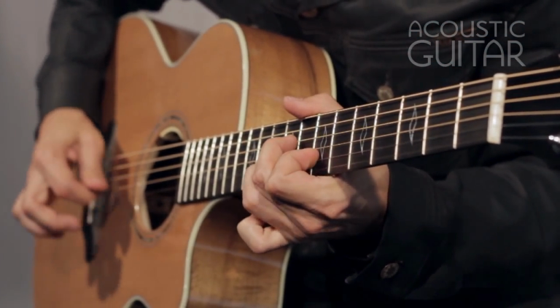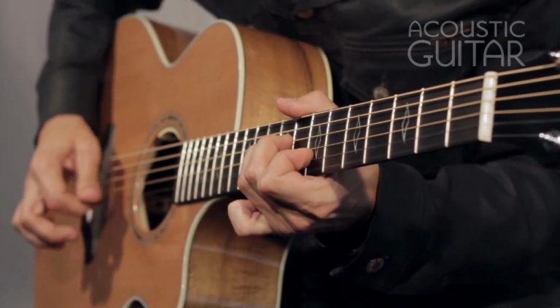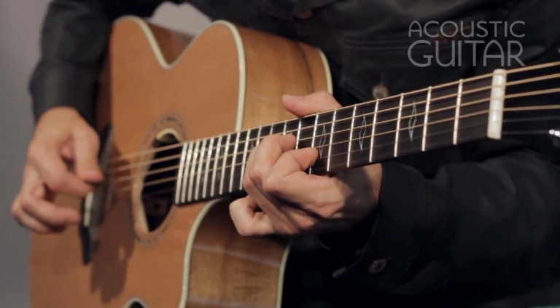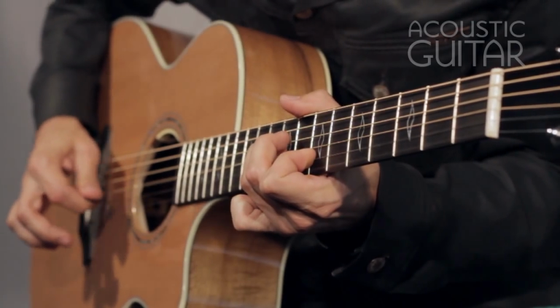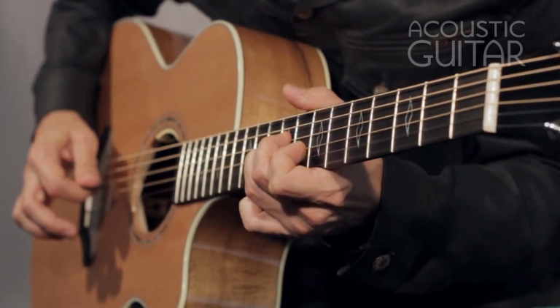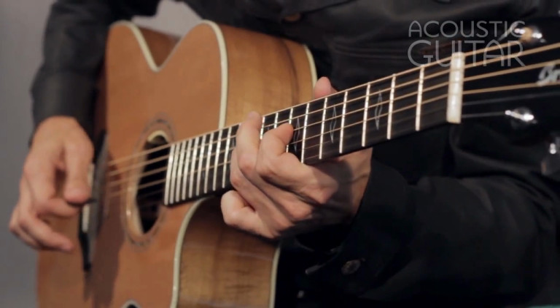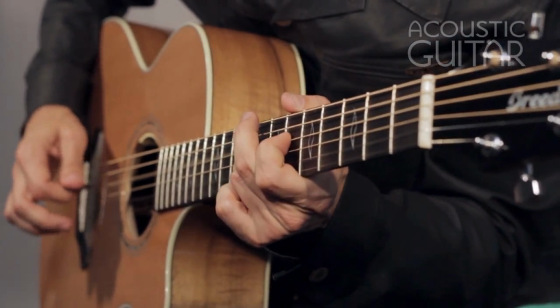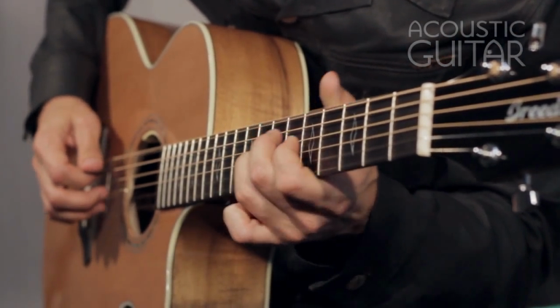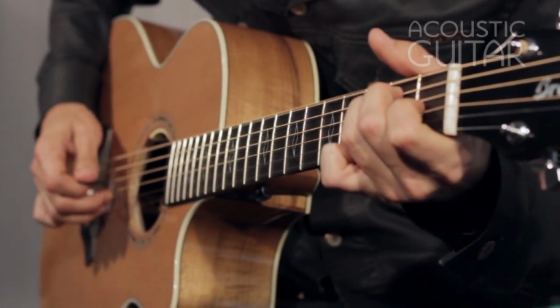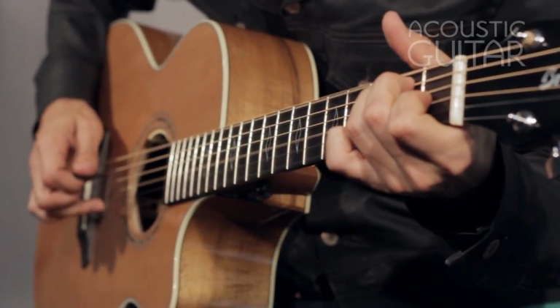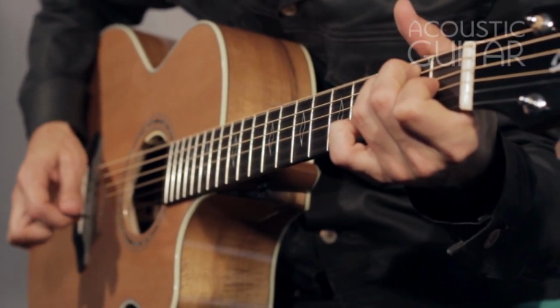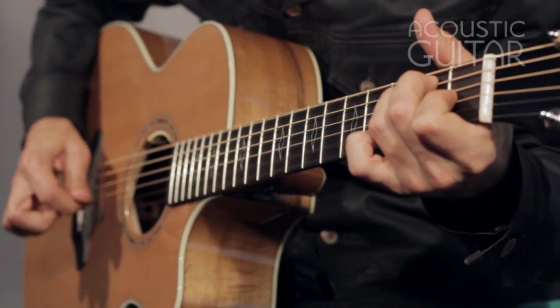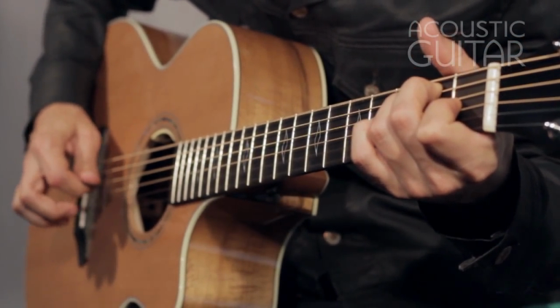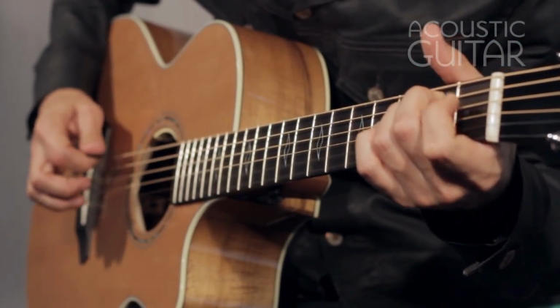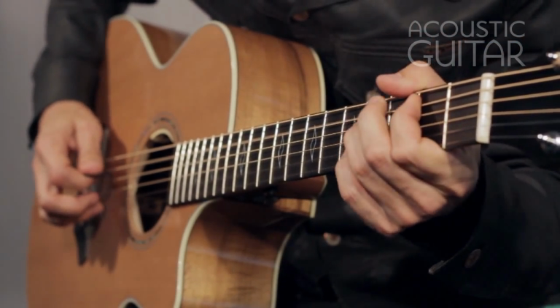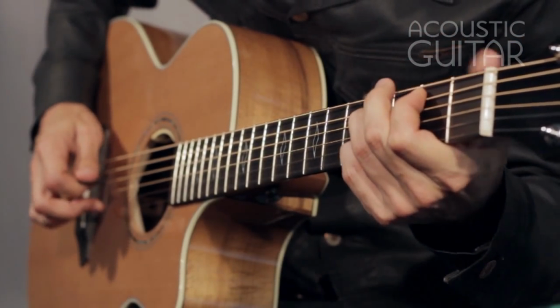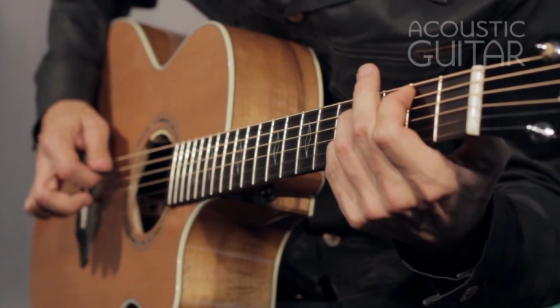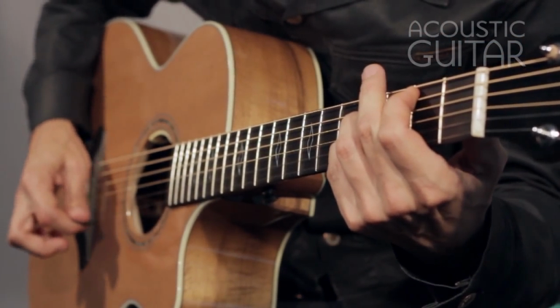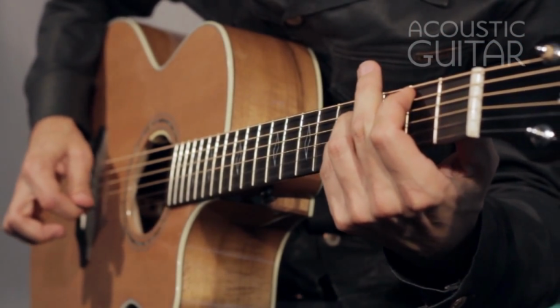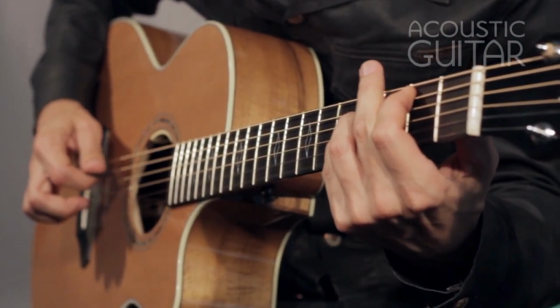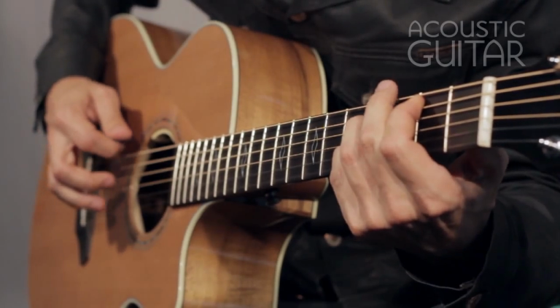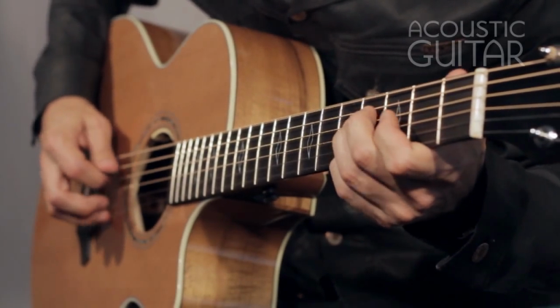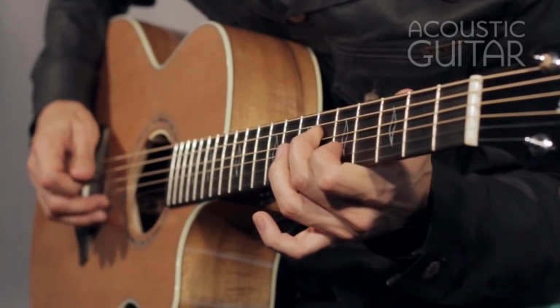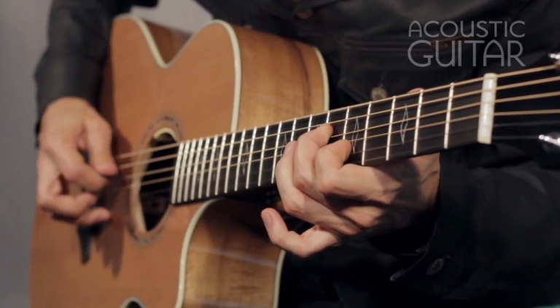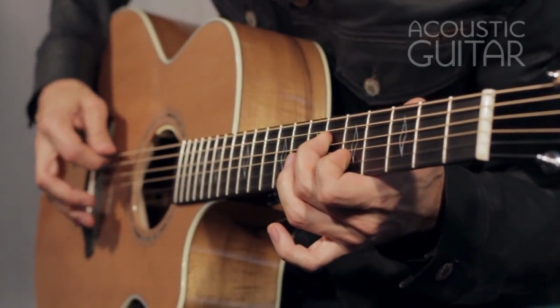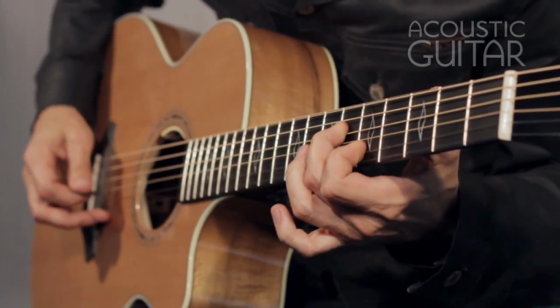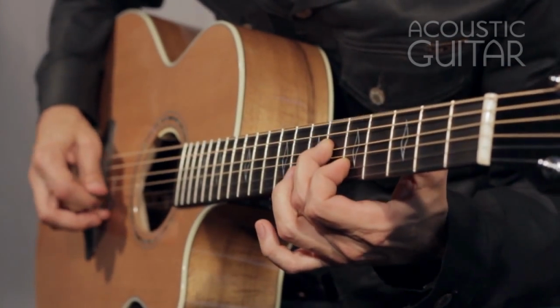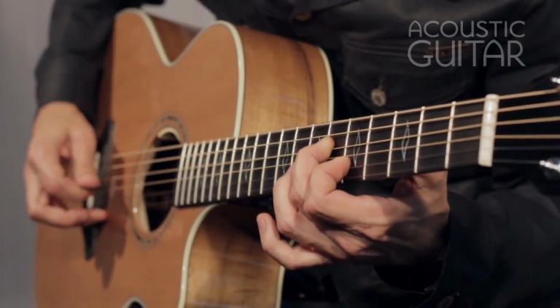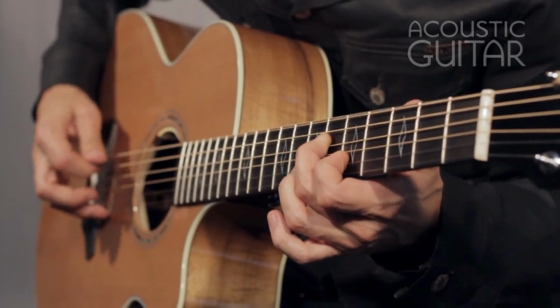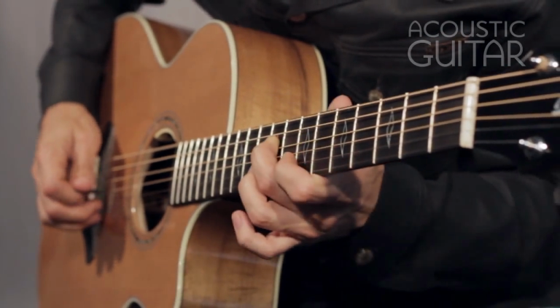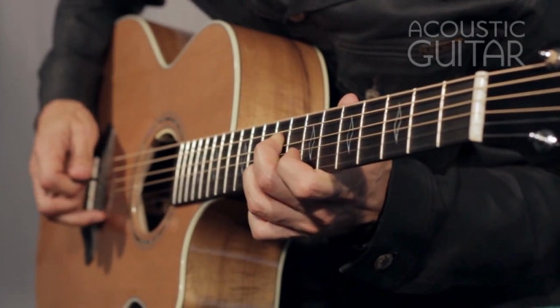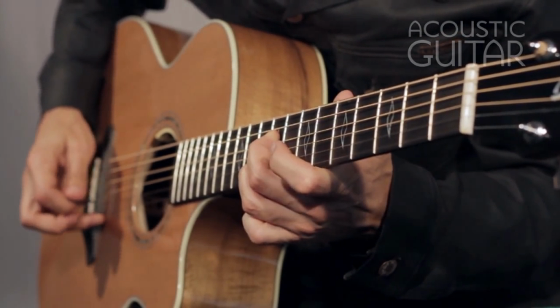The Legacy Auditorium has a resplendent voice, articulate in each of its registers, with a sturdy bass, a present midrange, and a crystal clear treble.